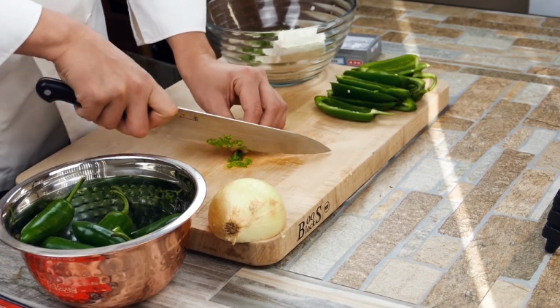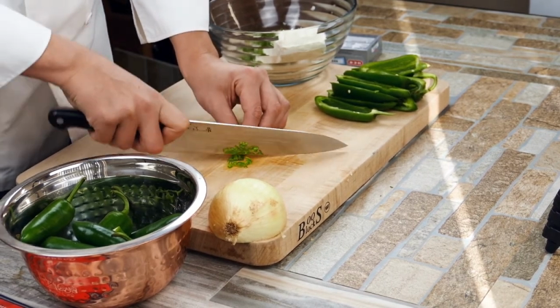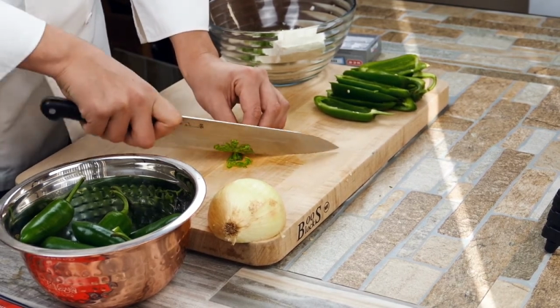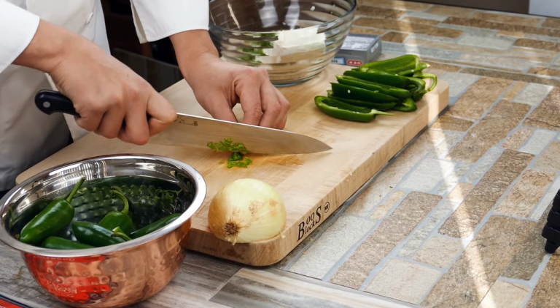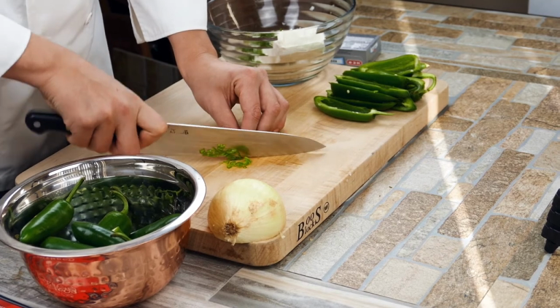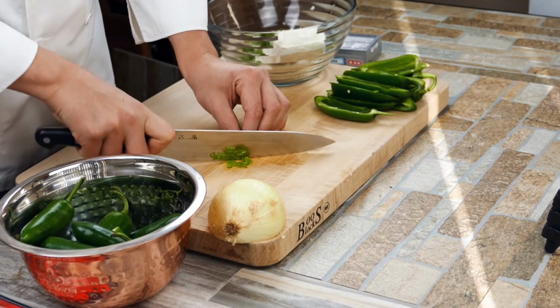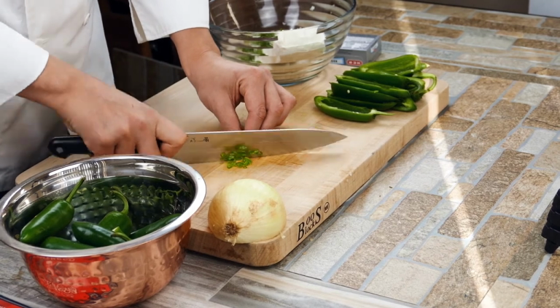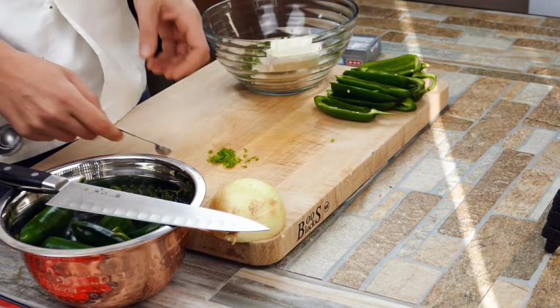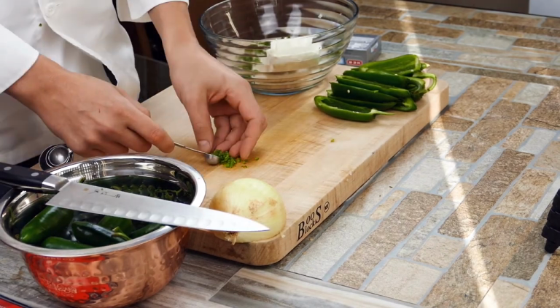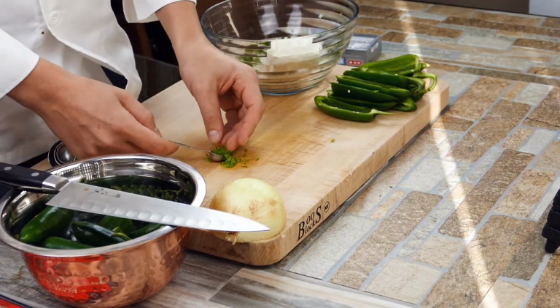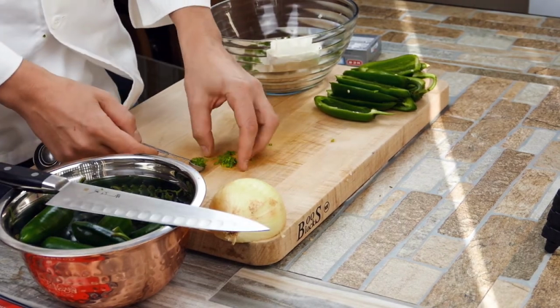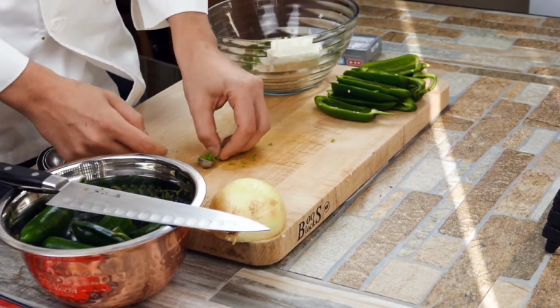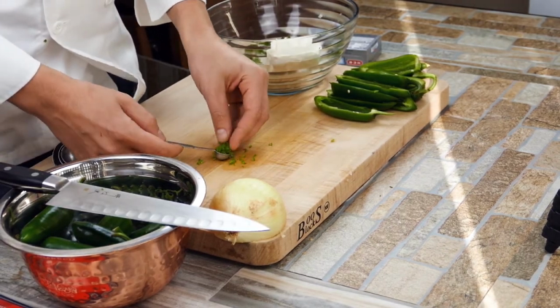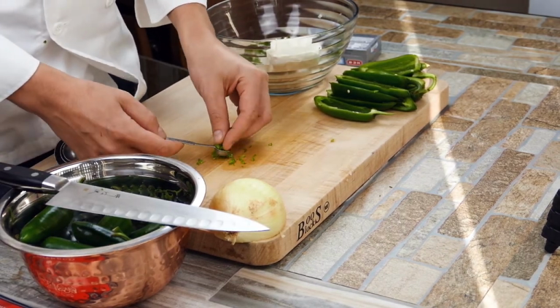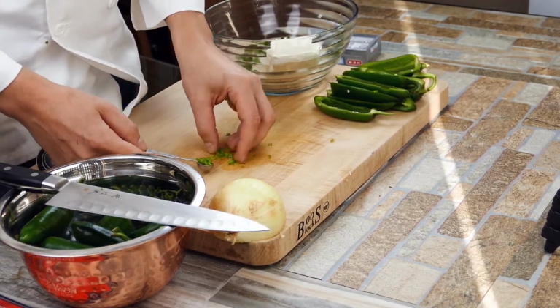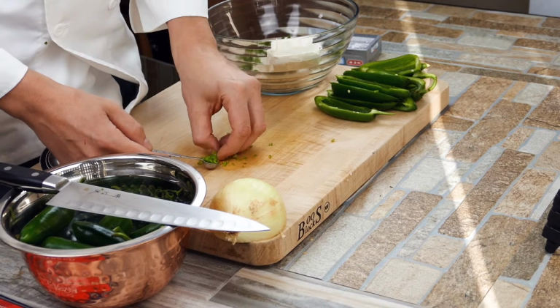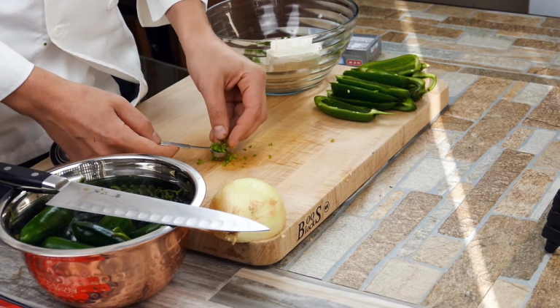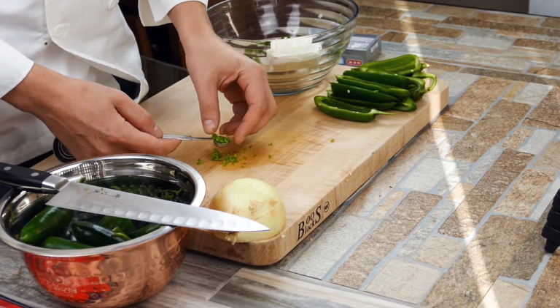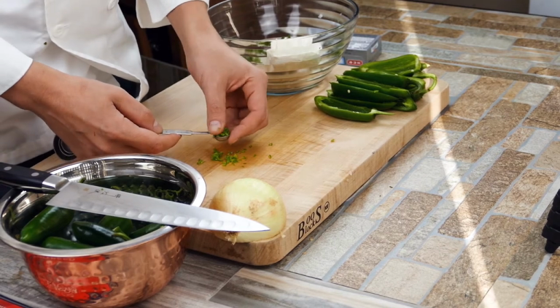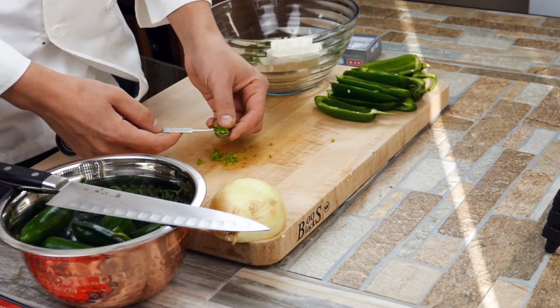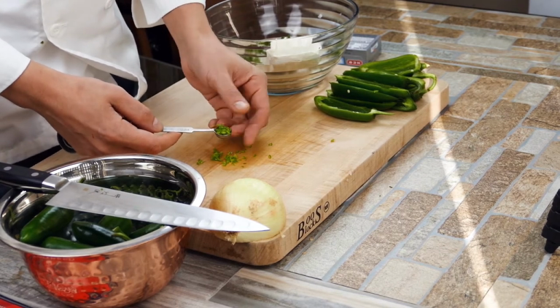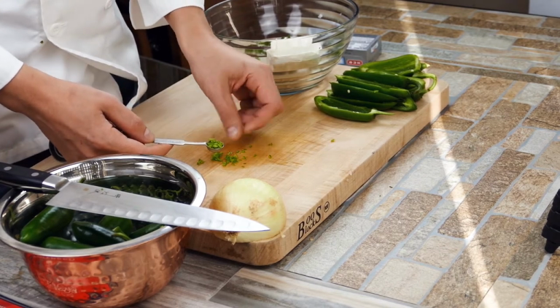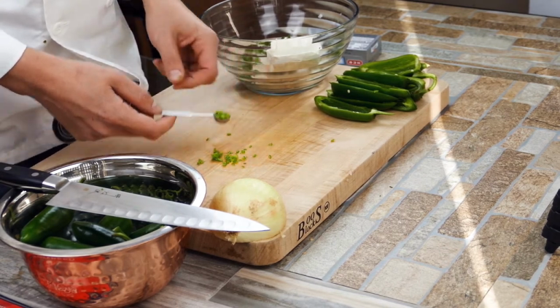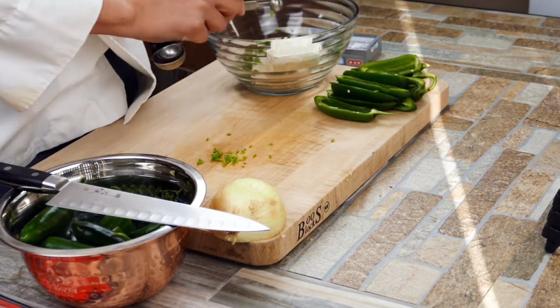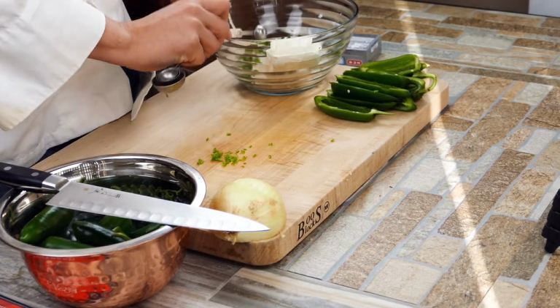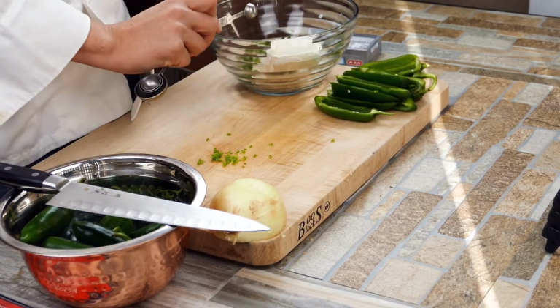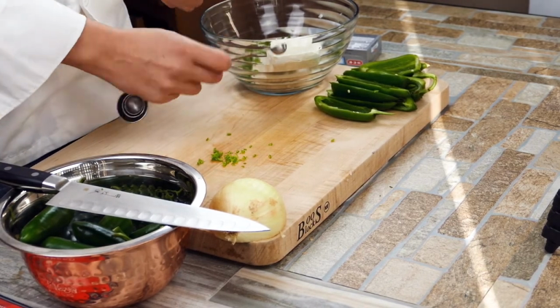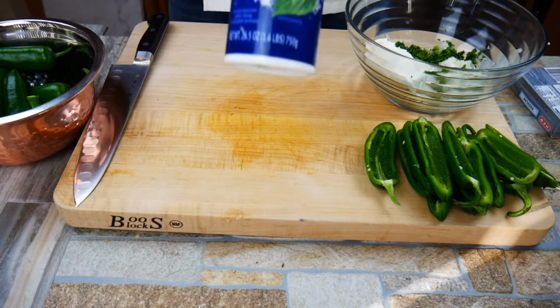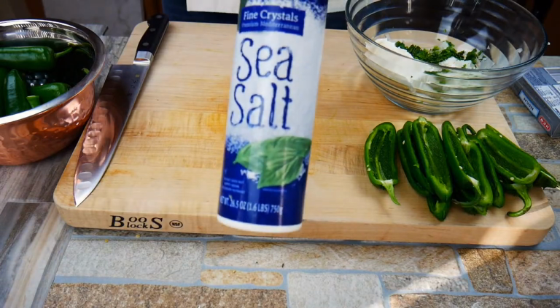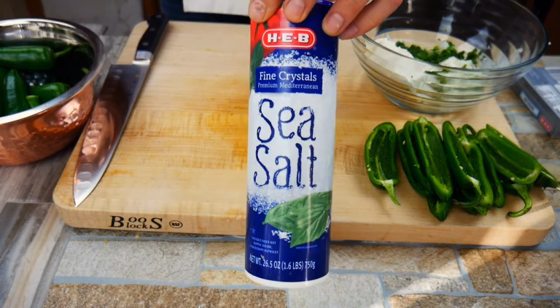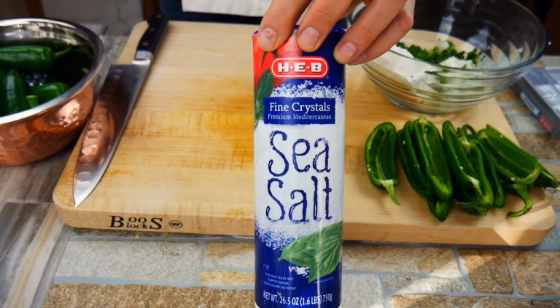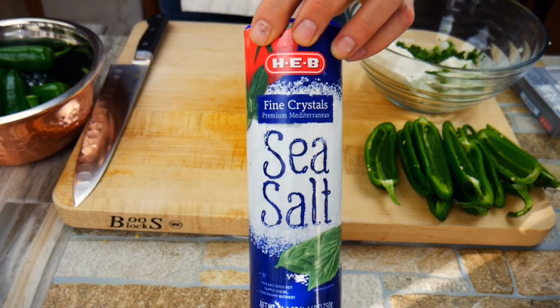In the finished product the serrano will be noticeable. Unless you like a lot of heat, cut it up really fine. If you do like heat, throw a few larger chunks in there — that can be cool. We're using about a fourth of a teaspoon, so we're really not adding too much, but it will be noticeable.